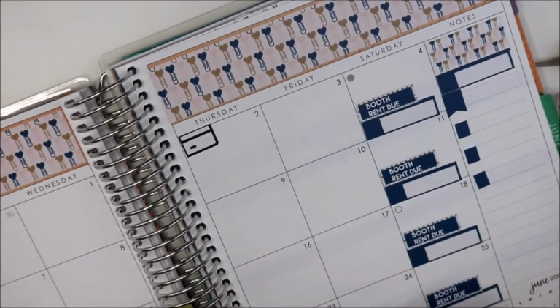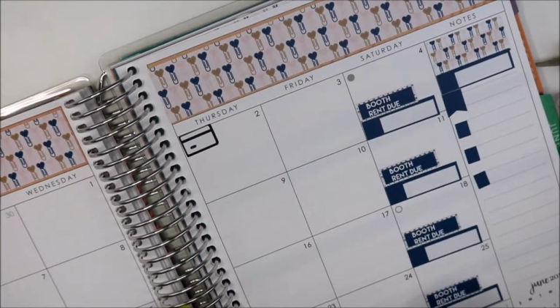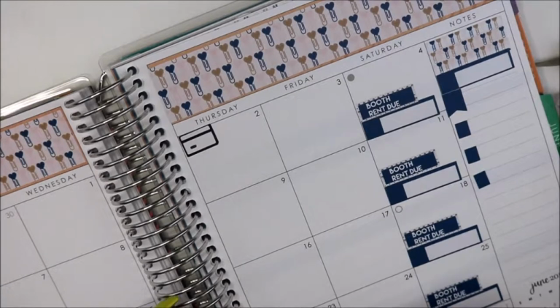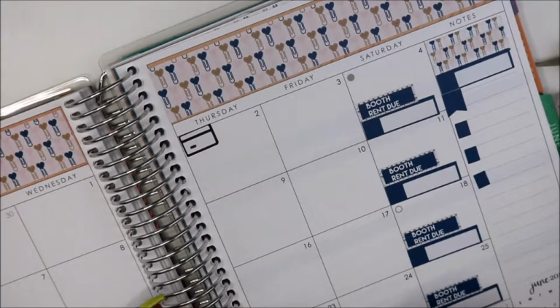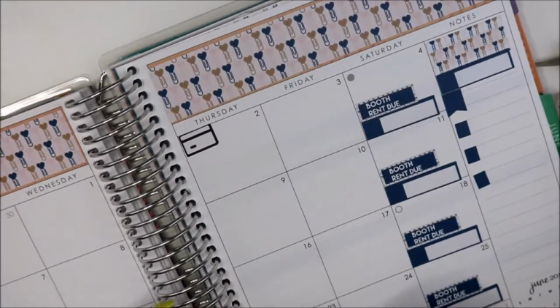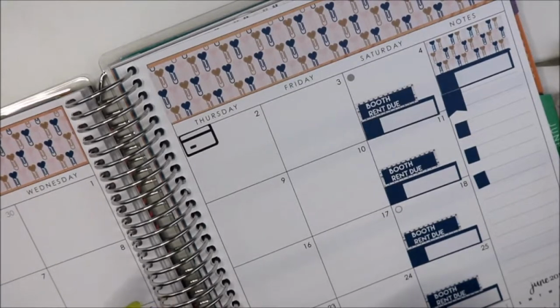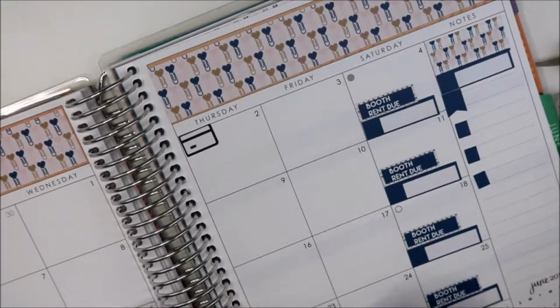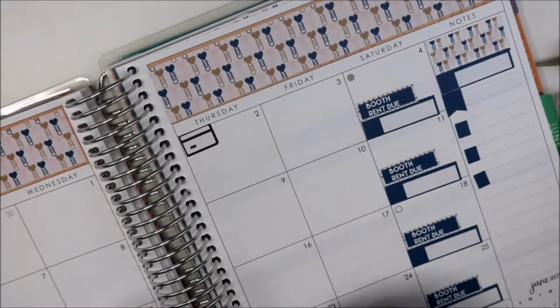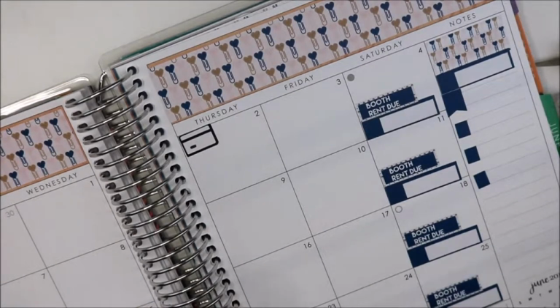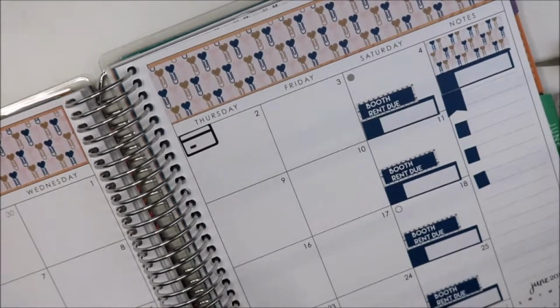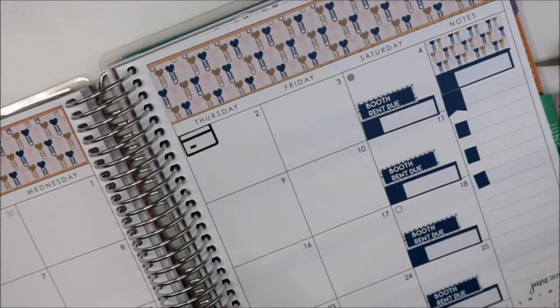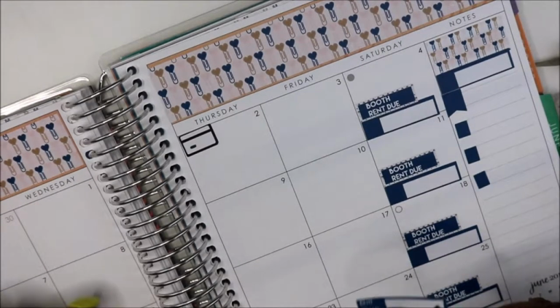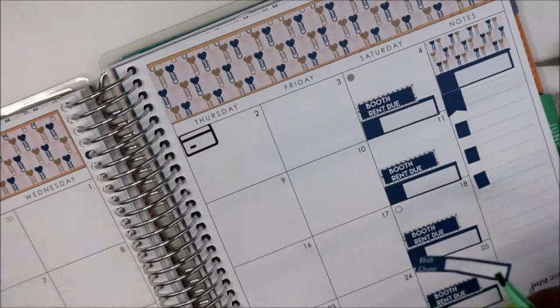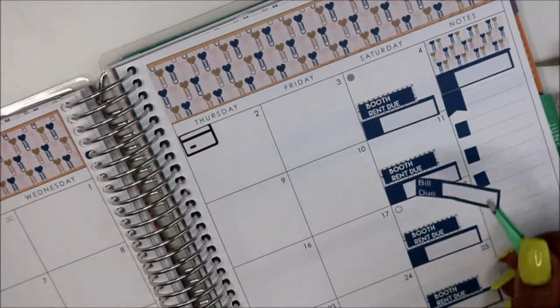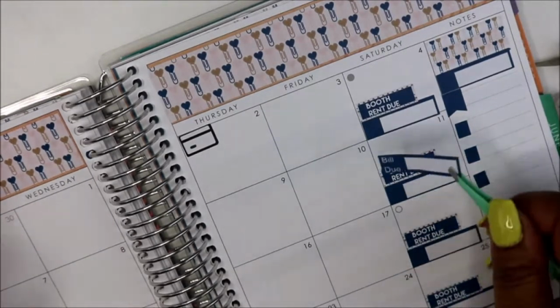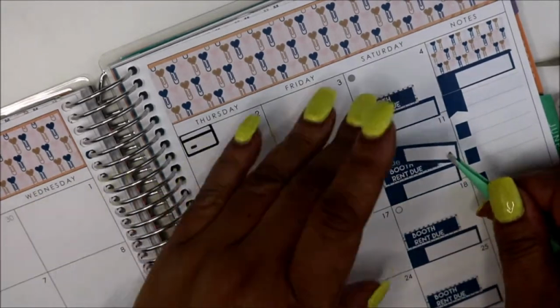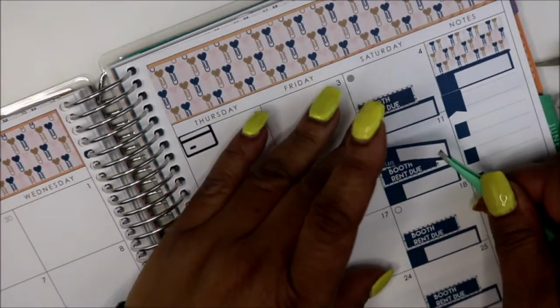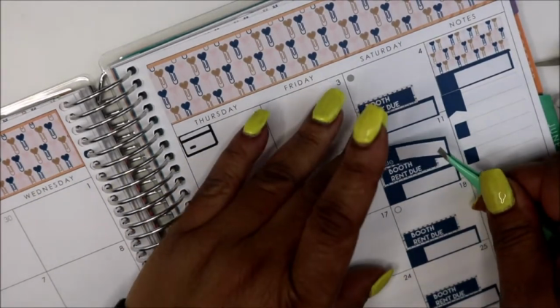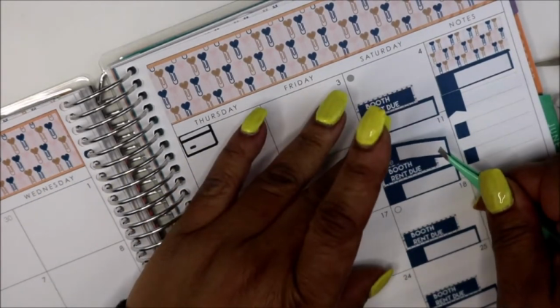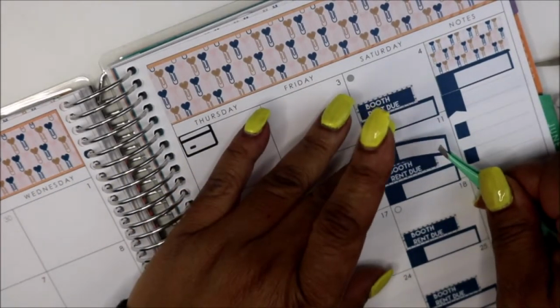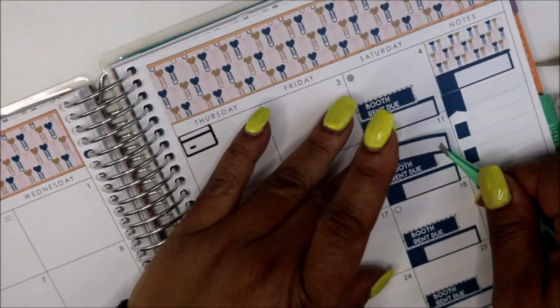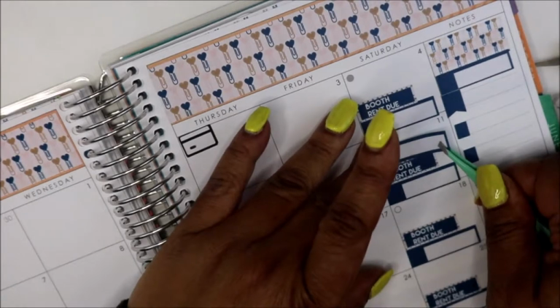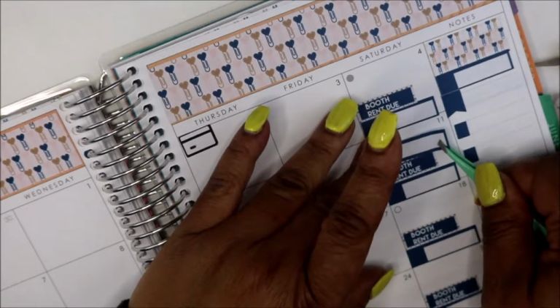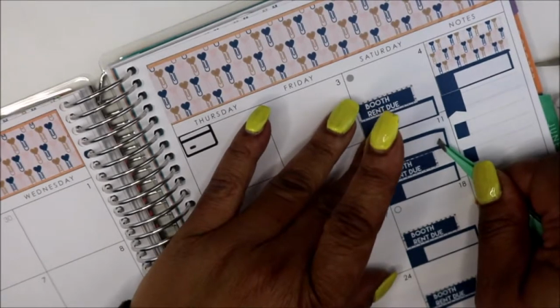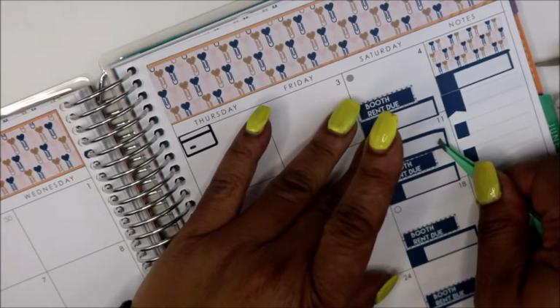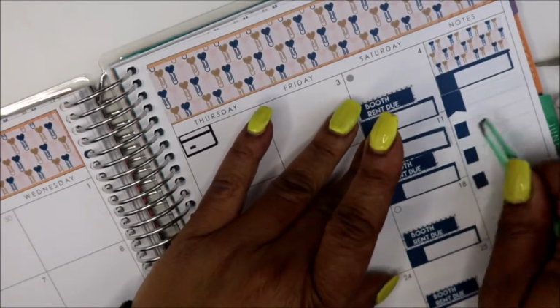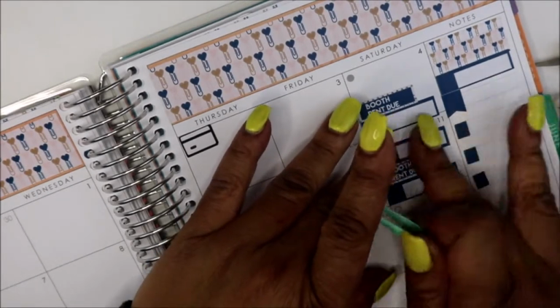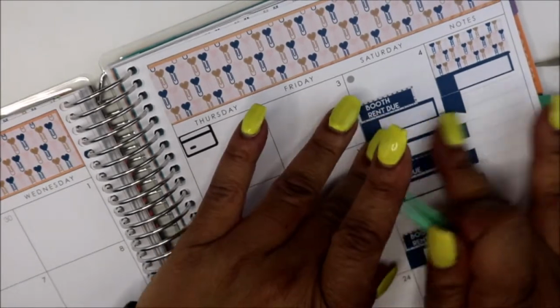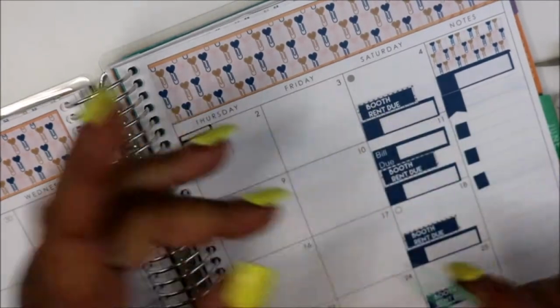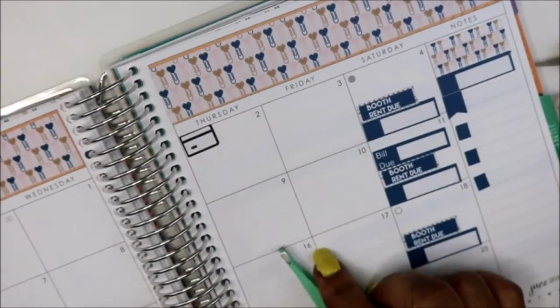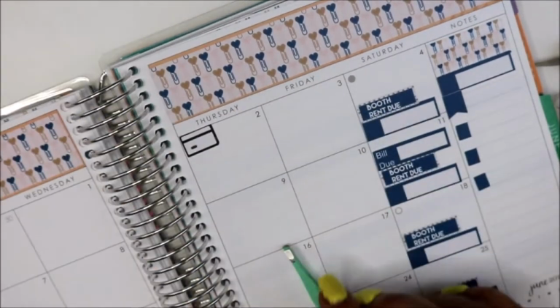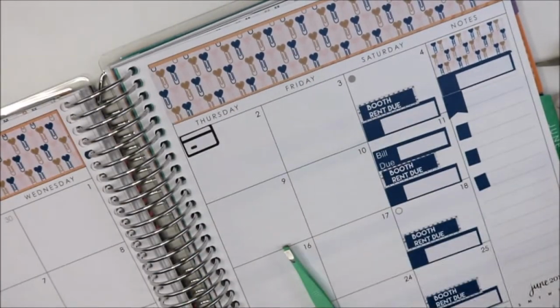I'm going to put down my most obvious bills that I know off the top of my head — the ones I'm not going to forget. The 11th is my car note.